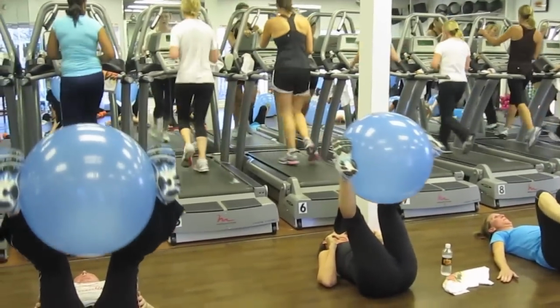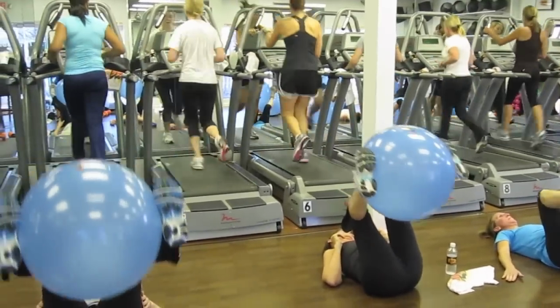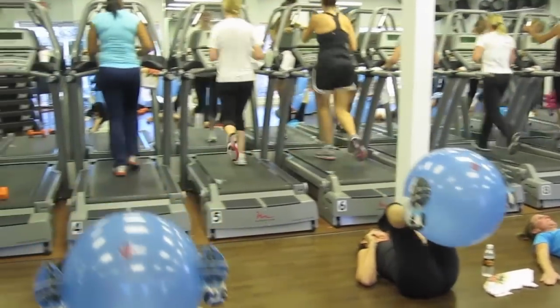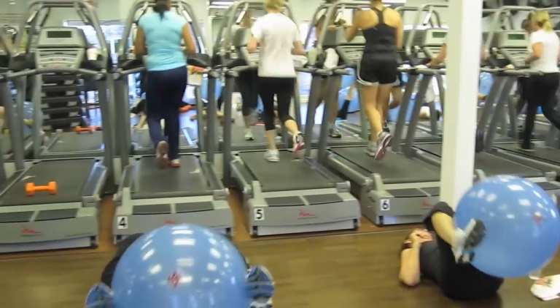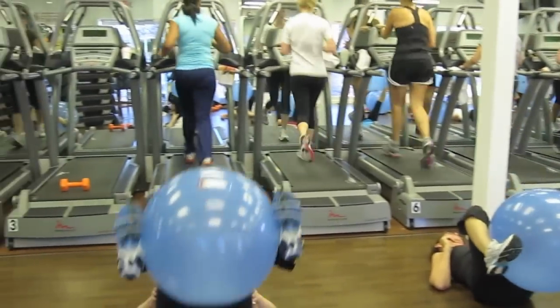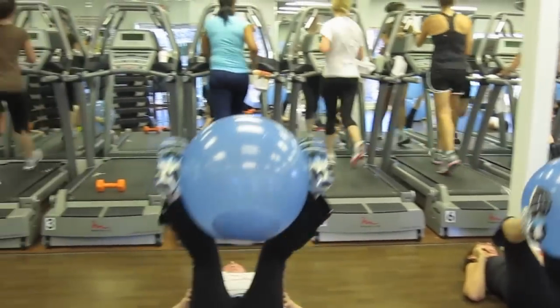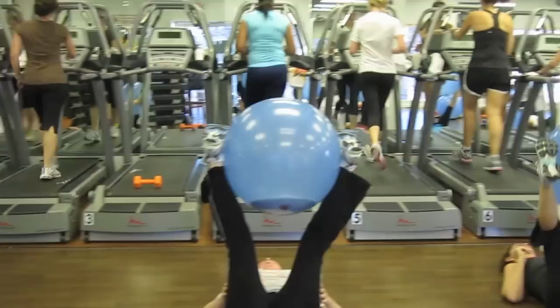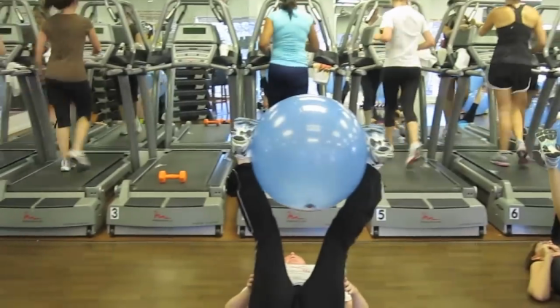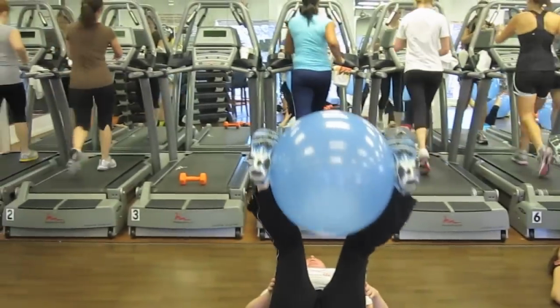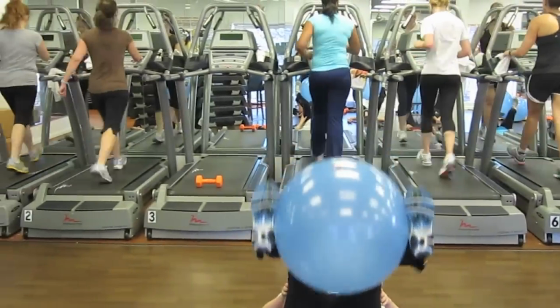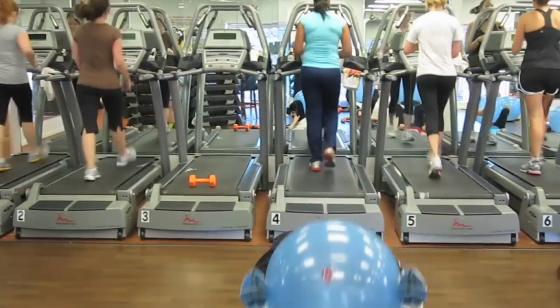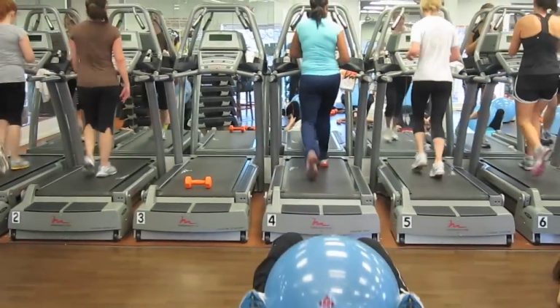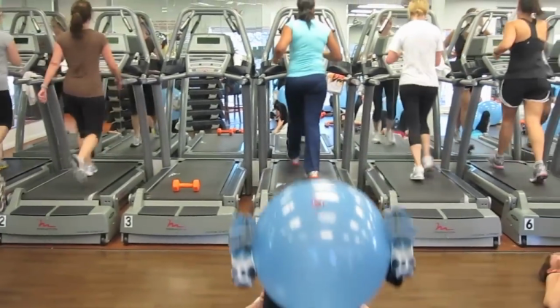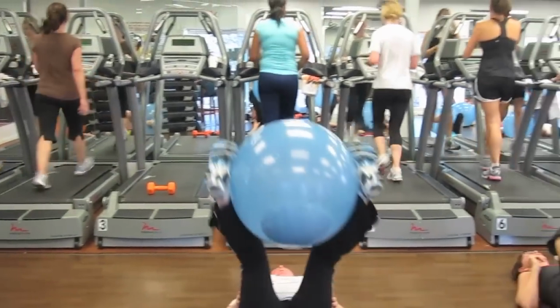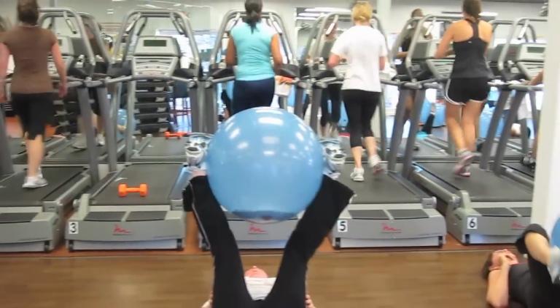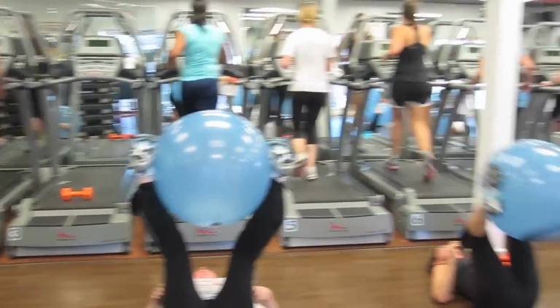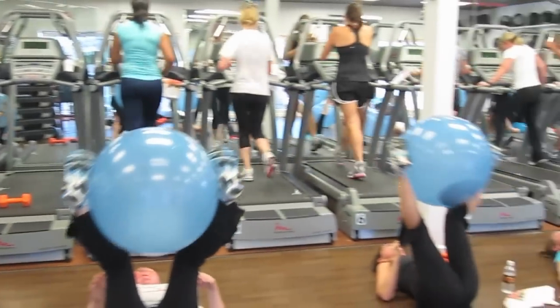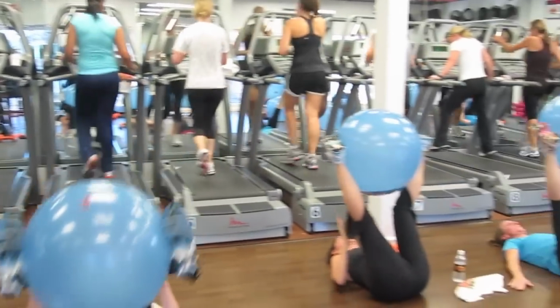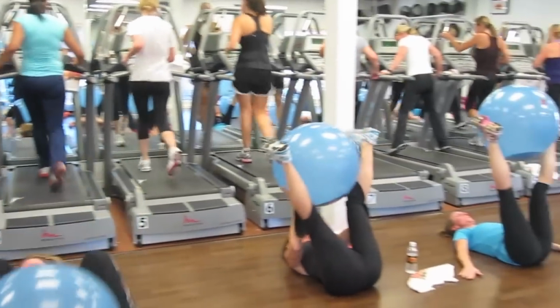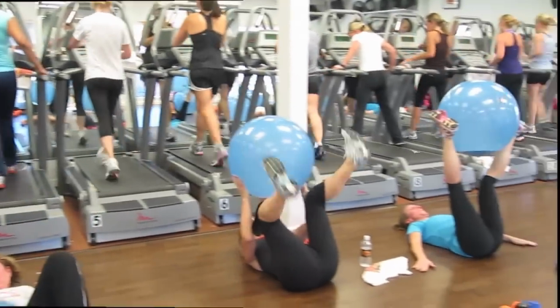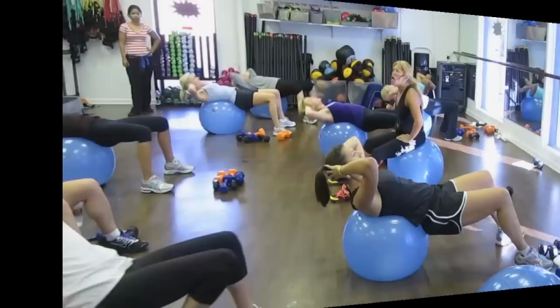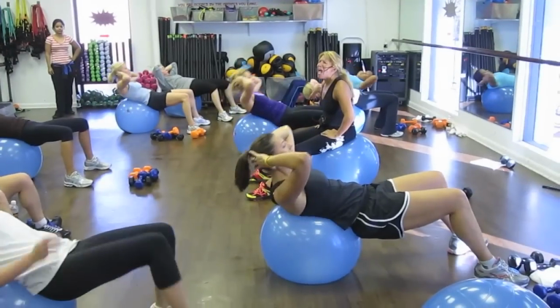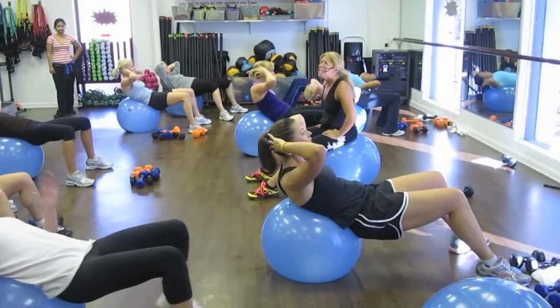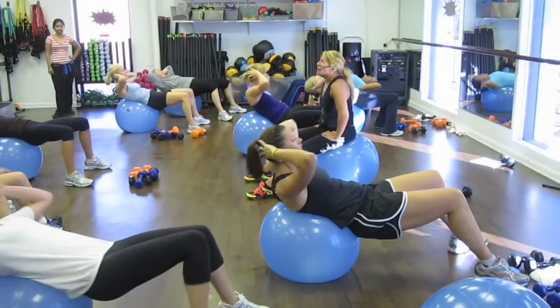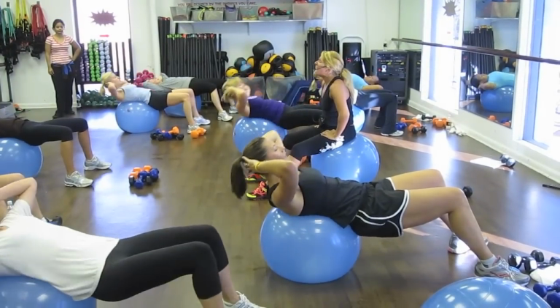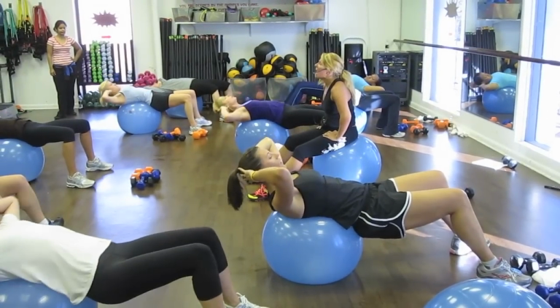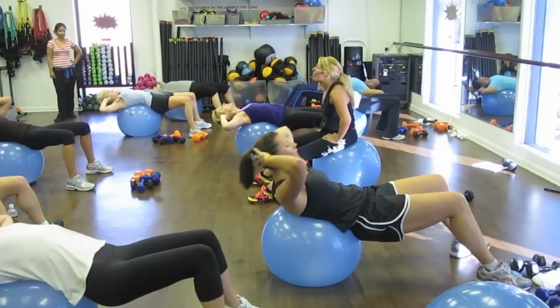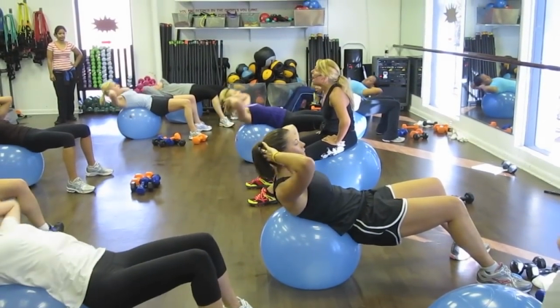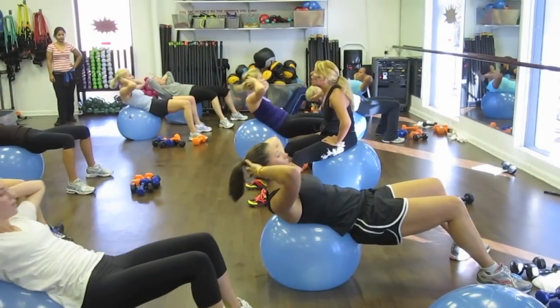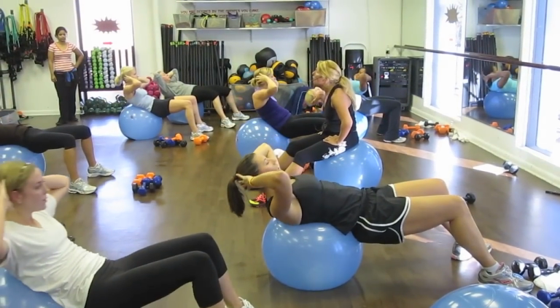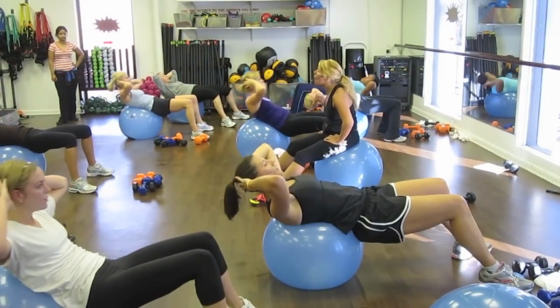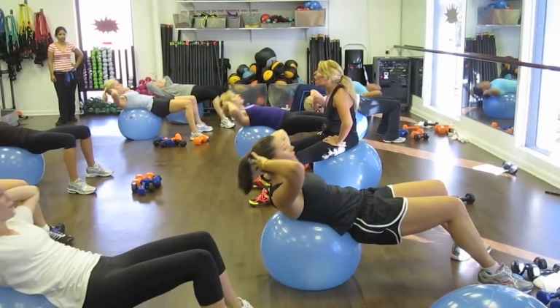We're switching in 5, 4, 3, 2, 1. Go, go, go.